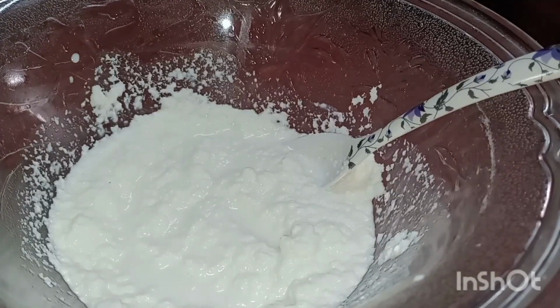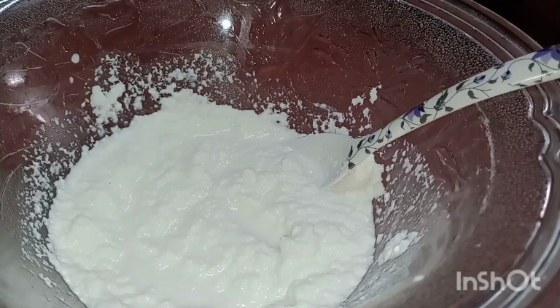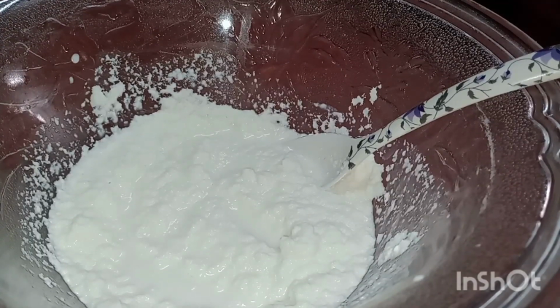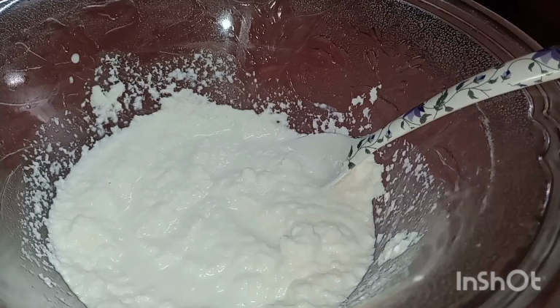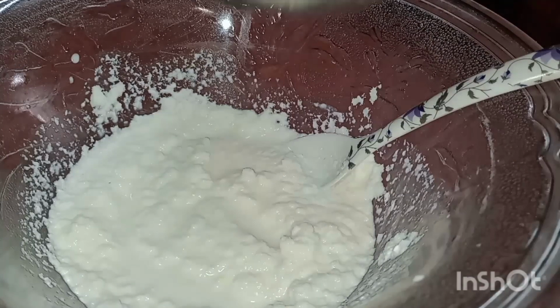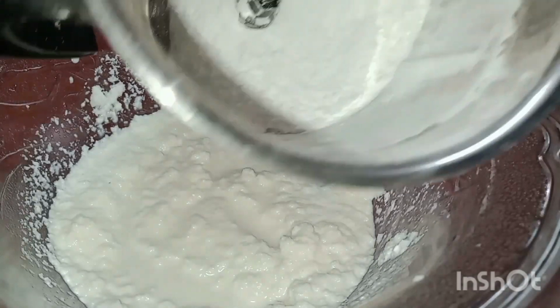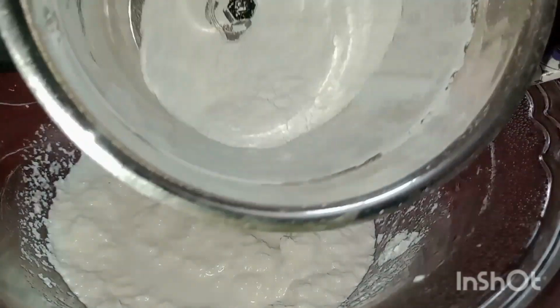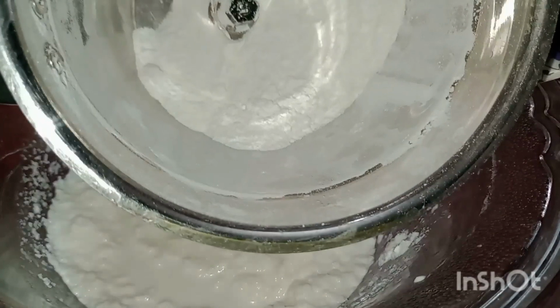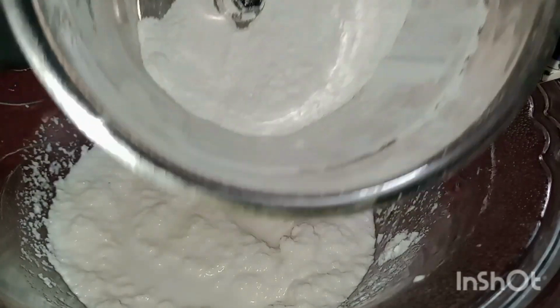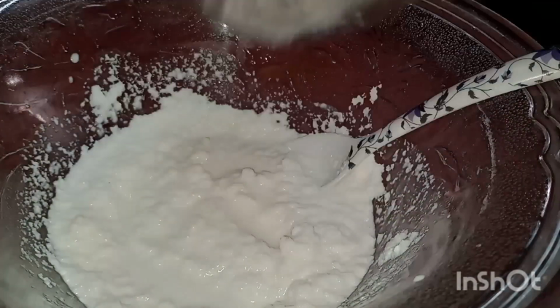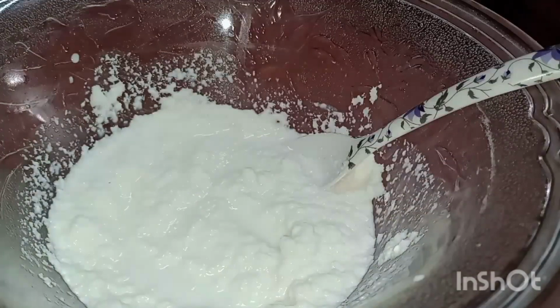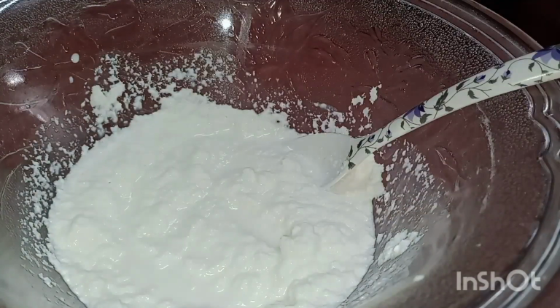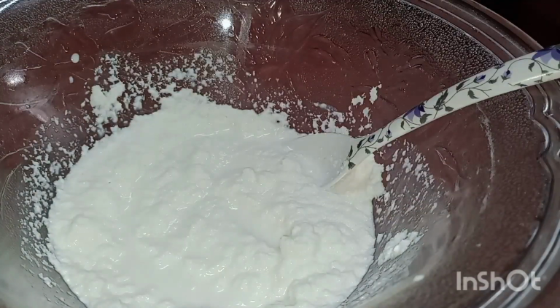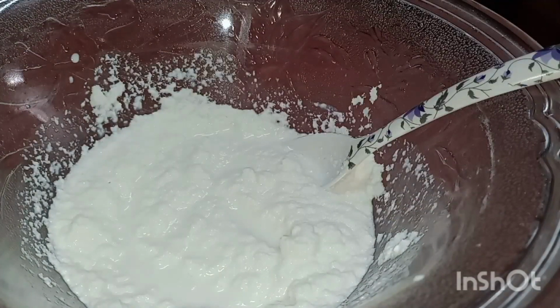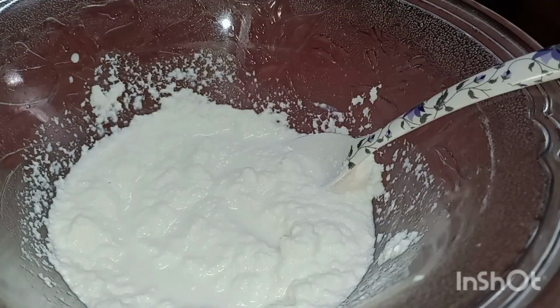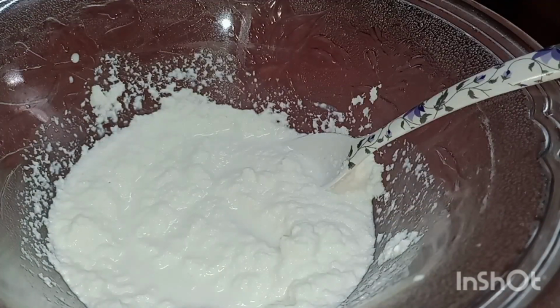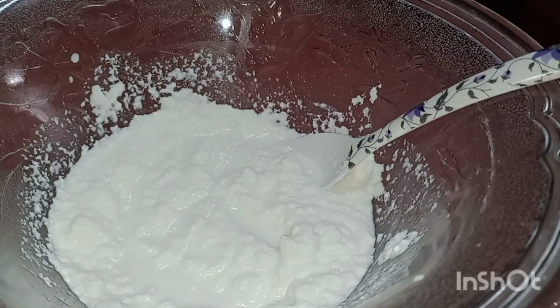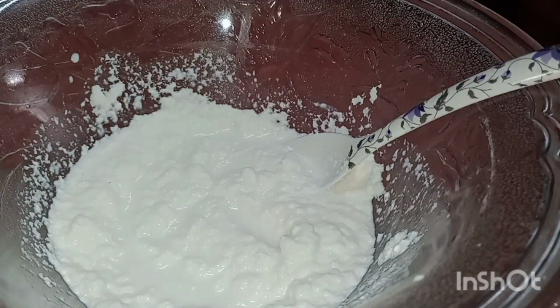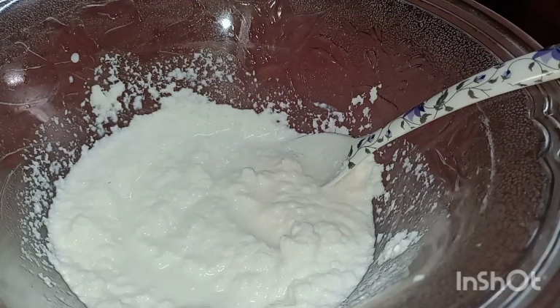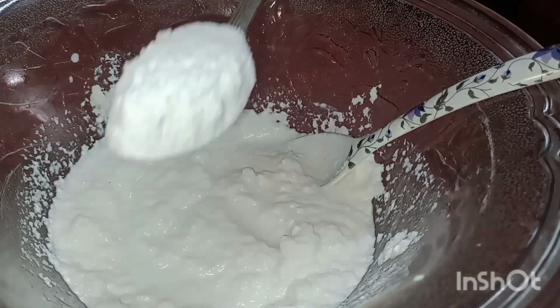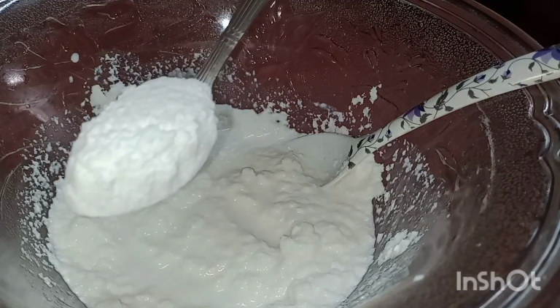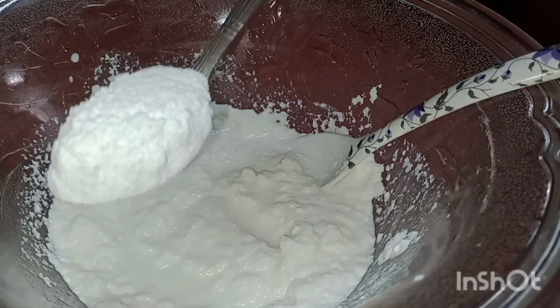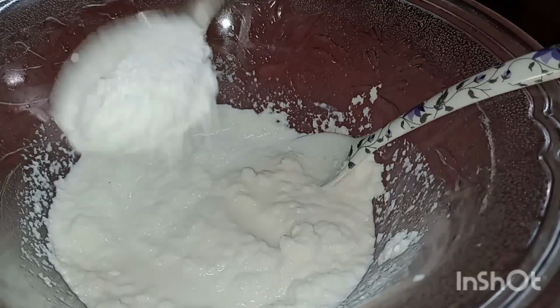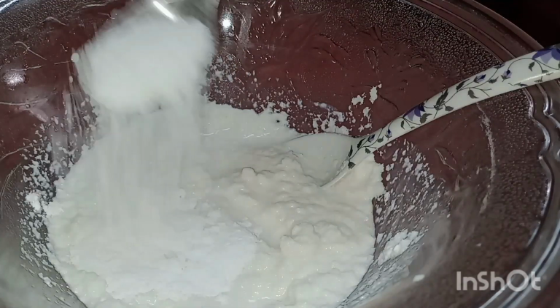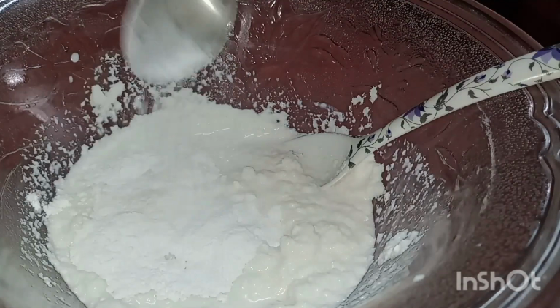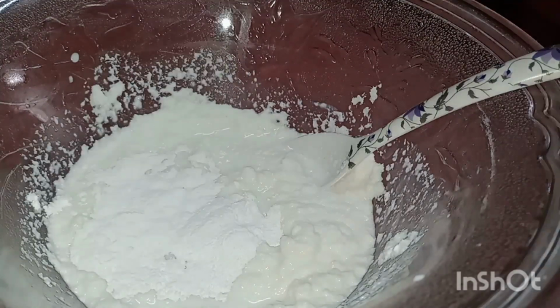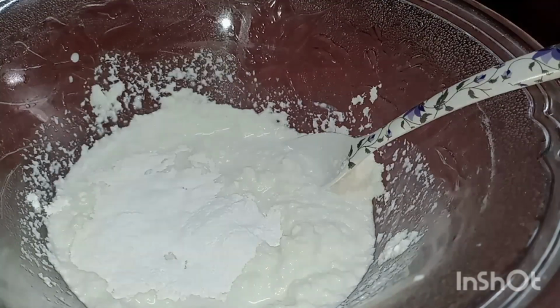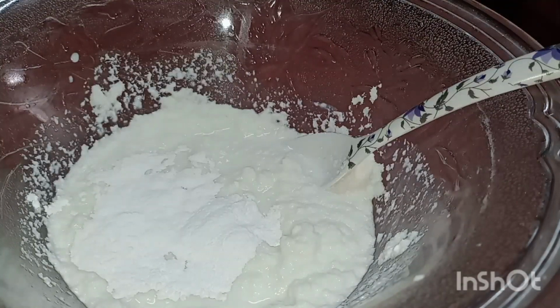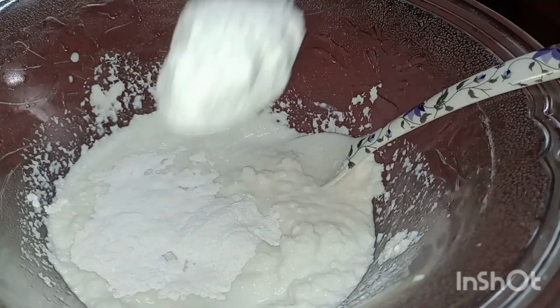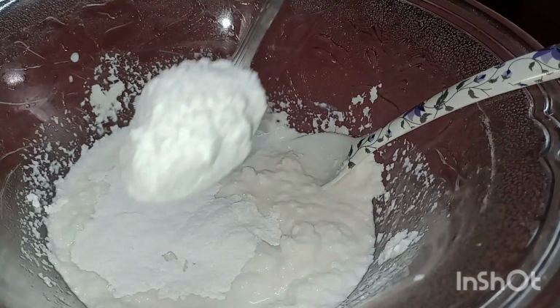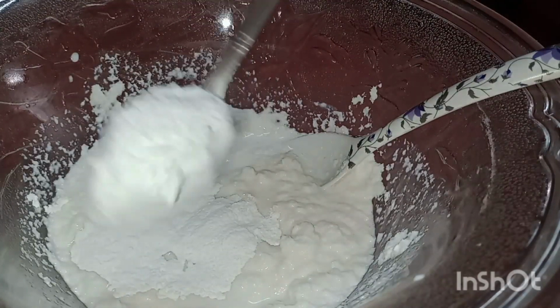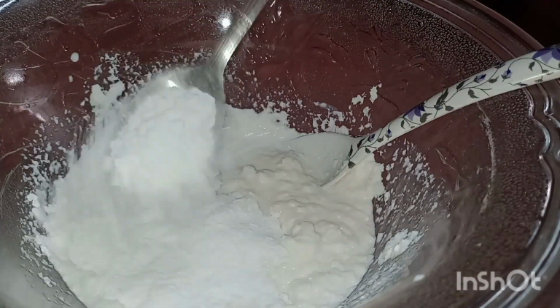Give 1-4 portions of paste. Put 1-4 portions of paste. Add 1 portion of paste.